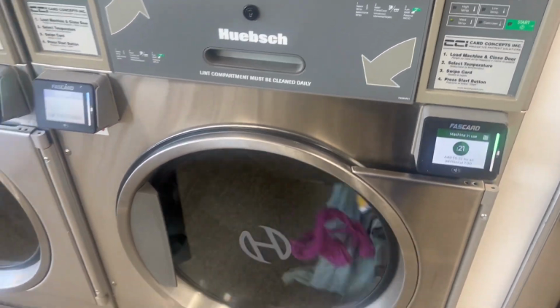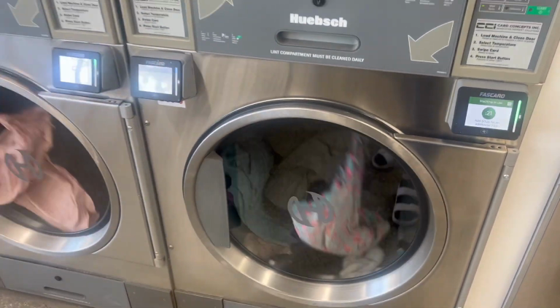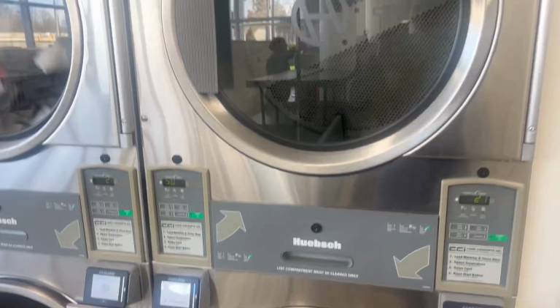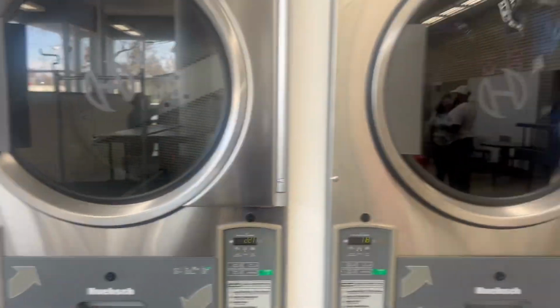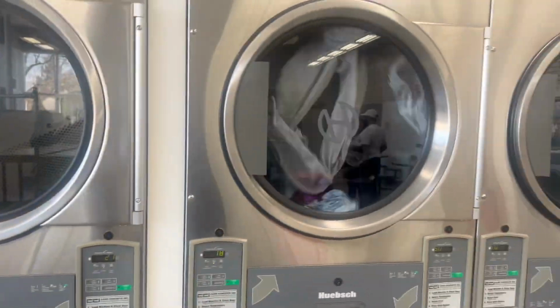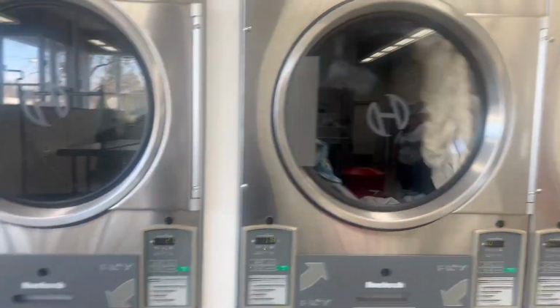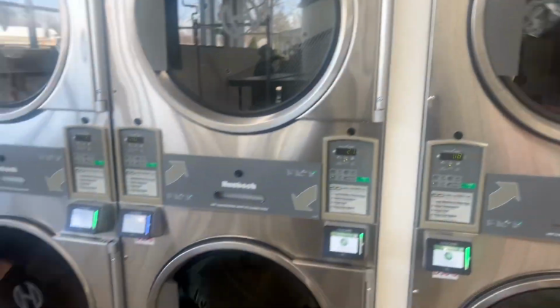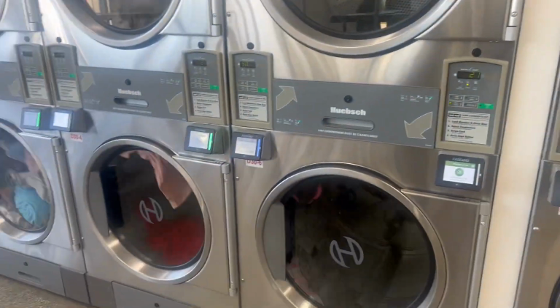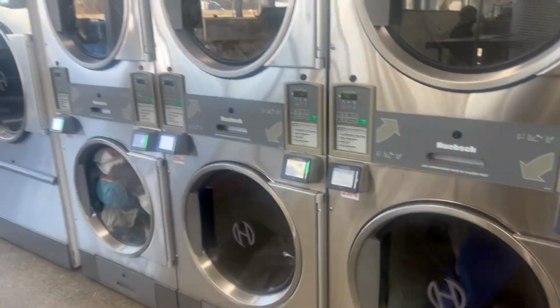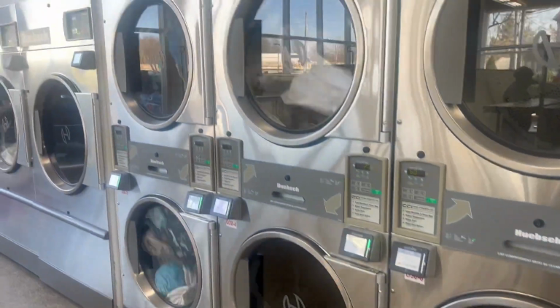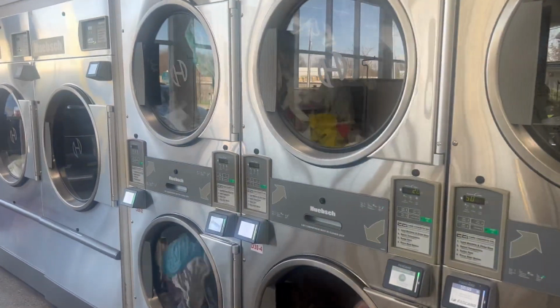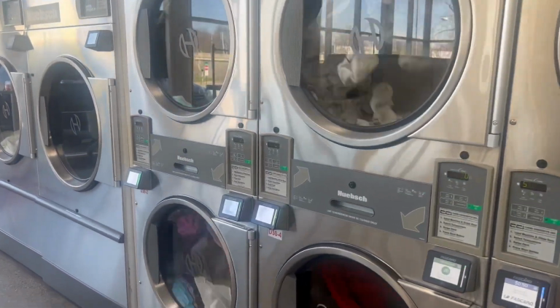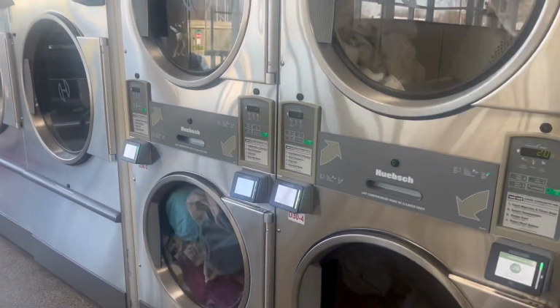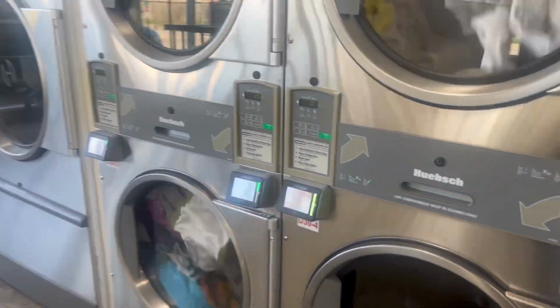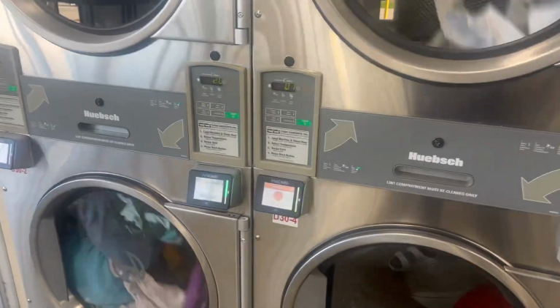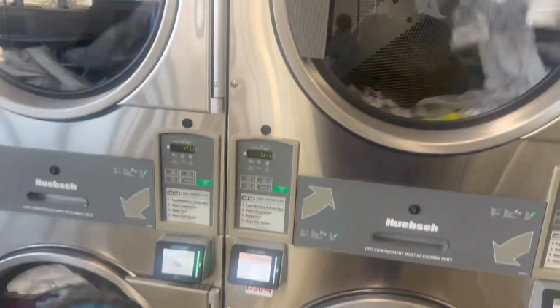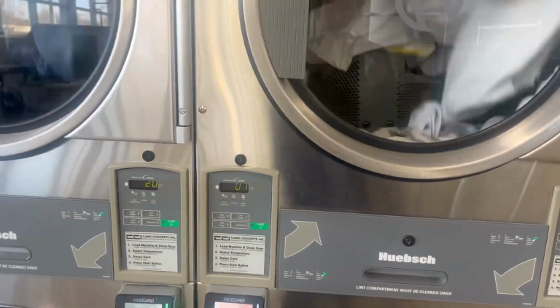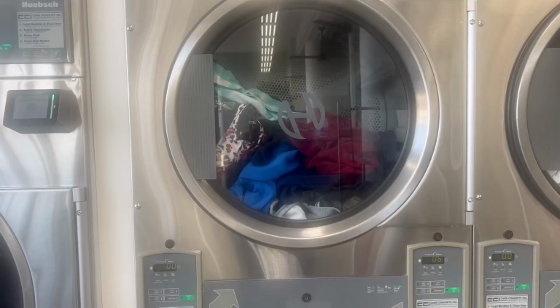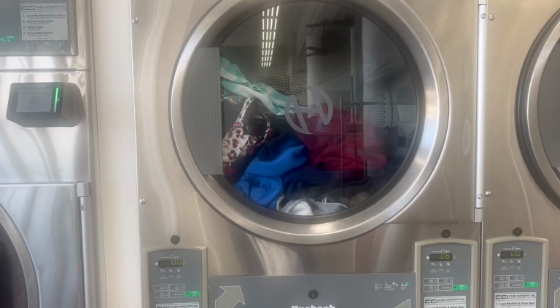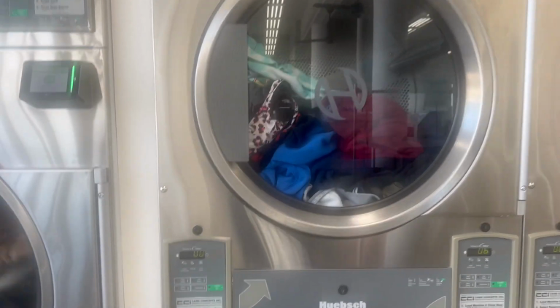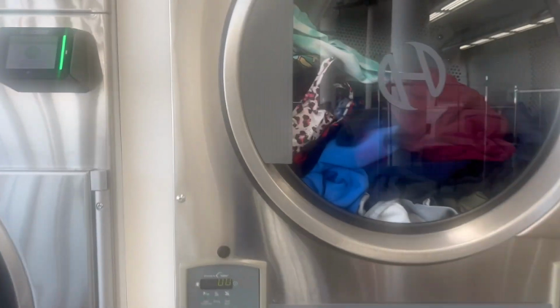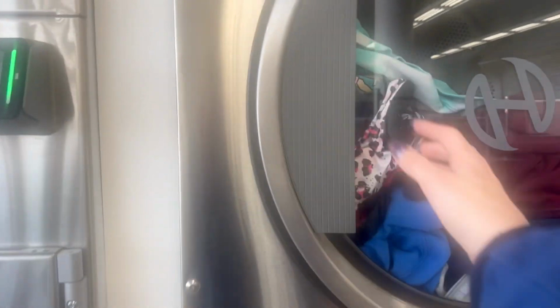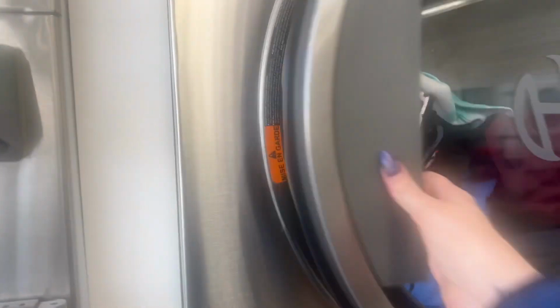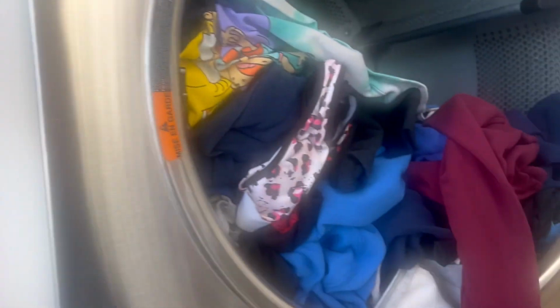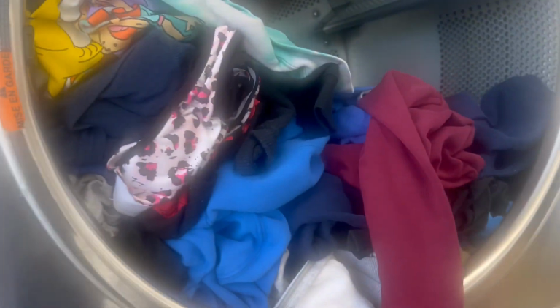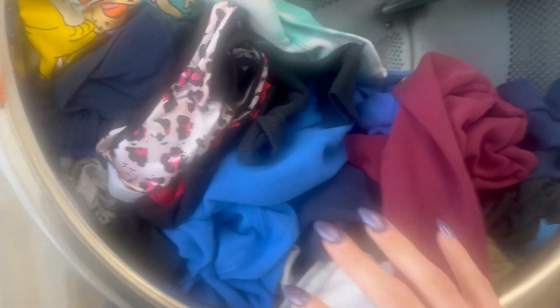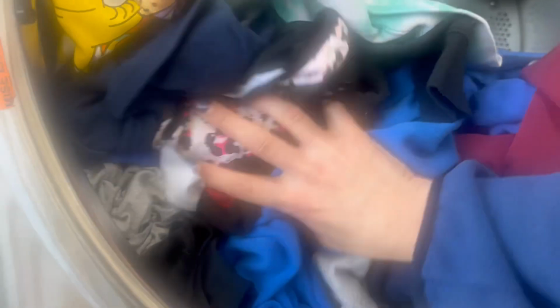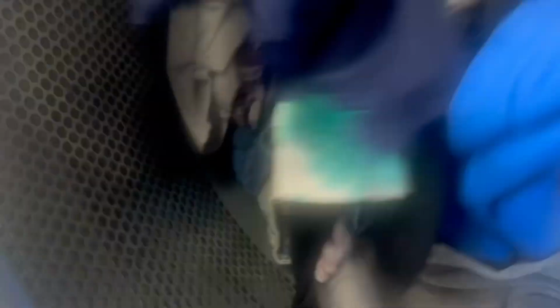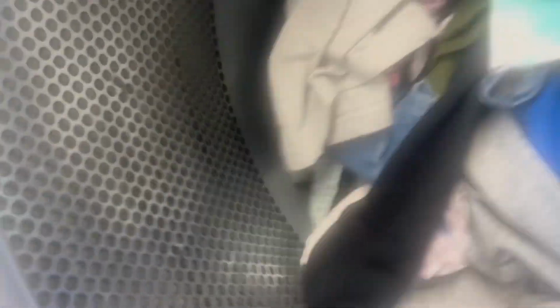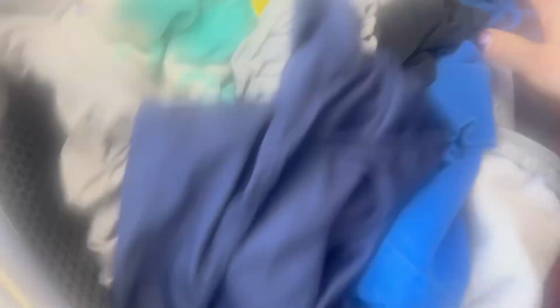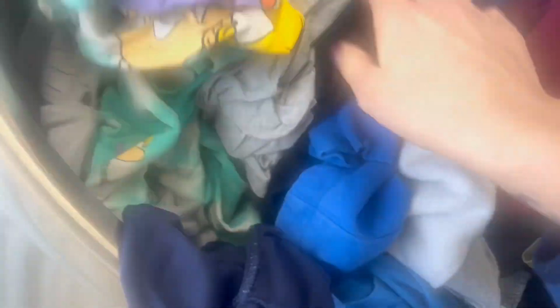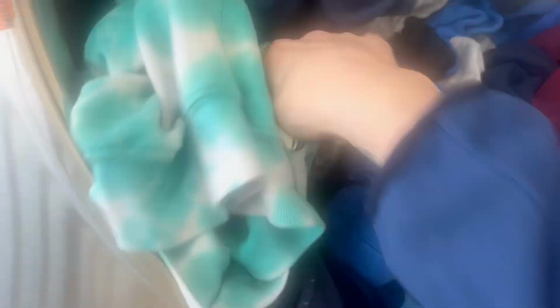Alright, so dryers are all started, and I'm almost out of here. Now it's time to check the clothes and see if I have to put any more money in. Yes, I do.